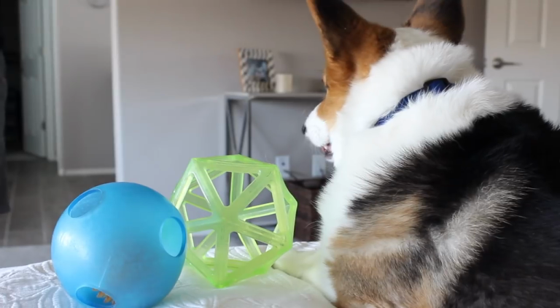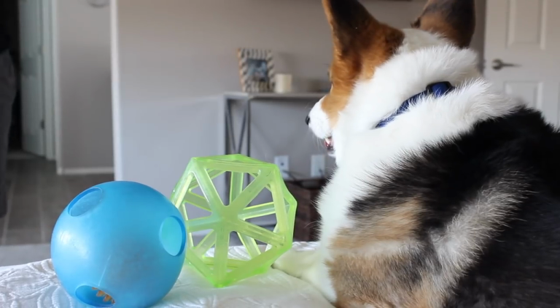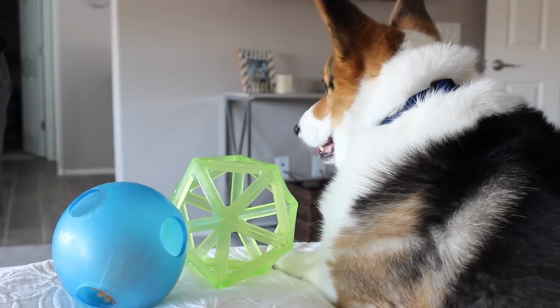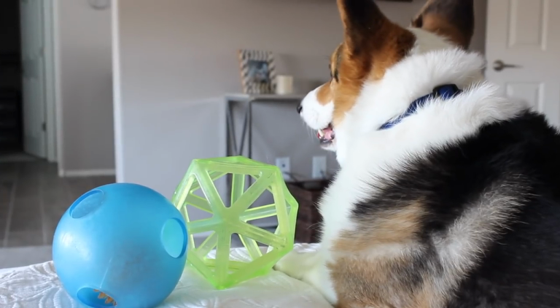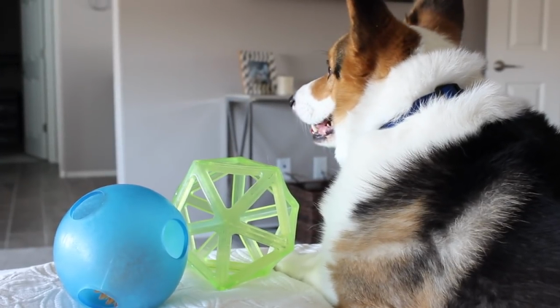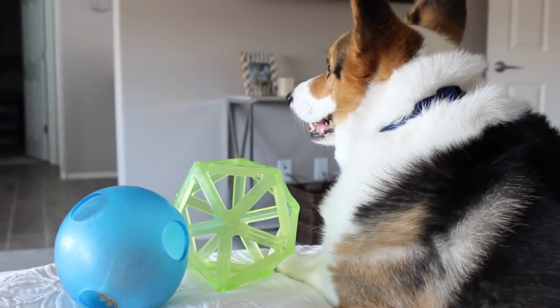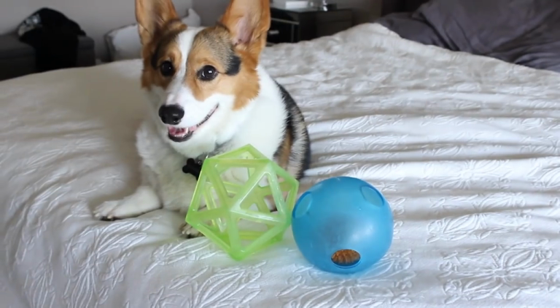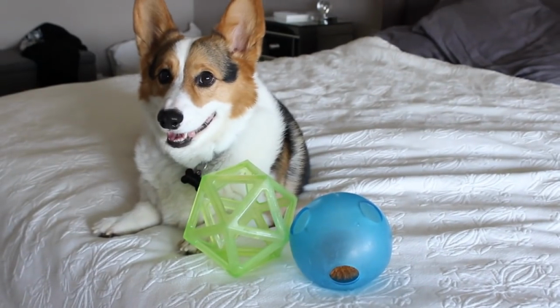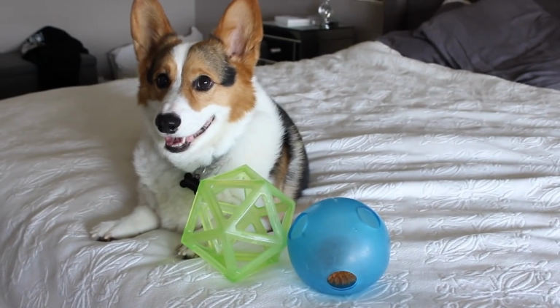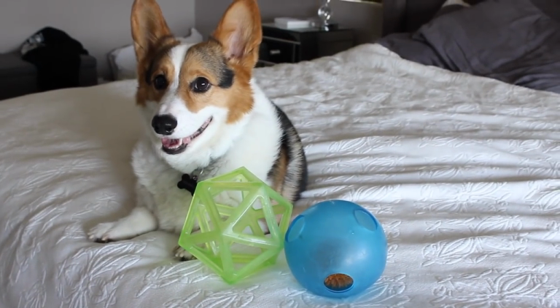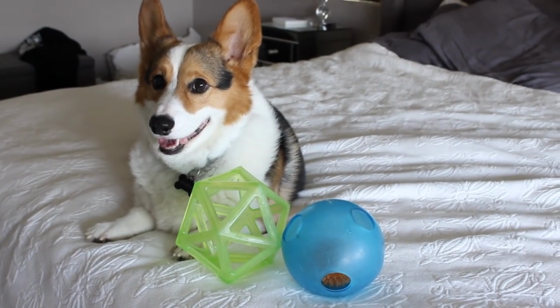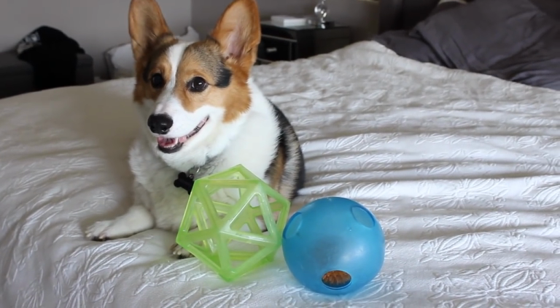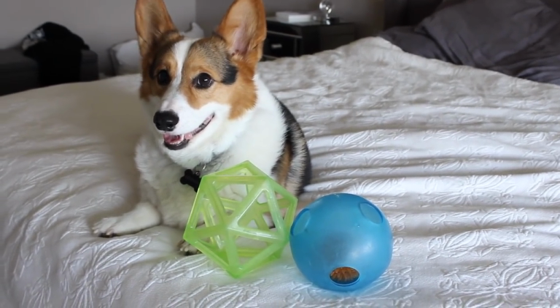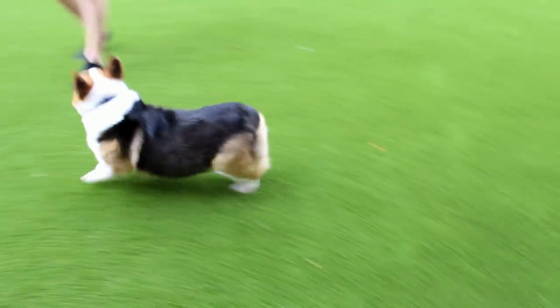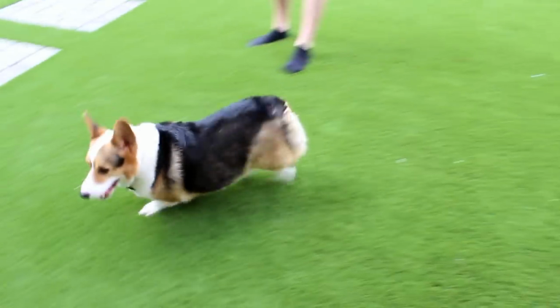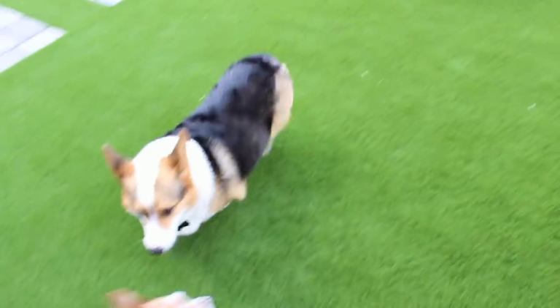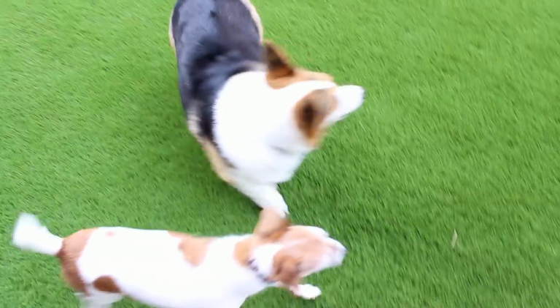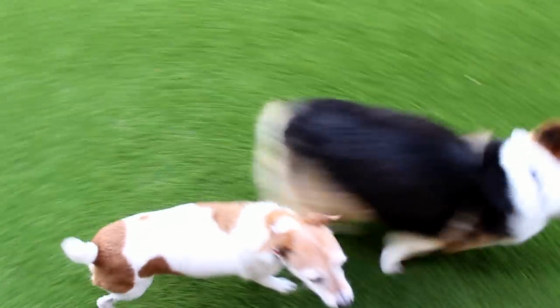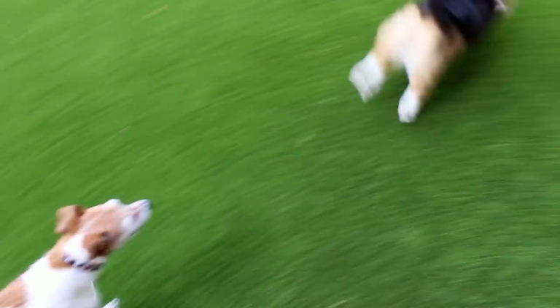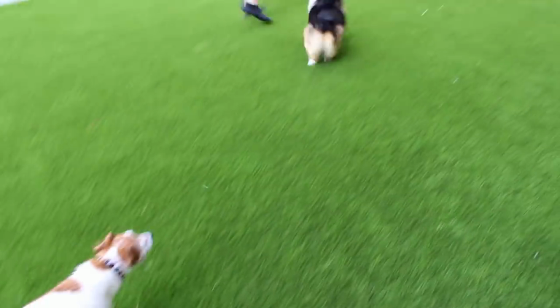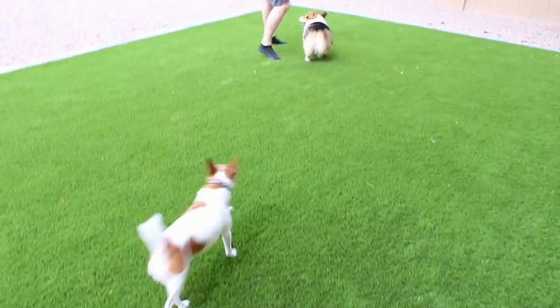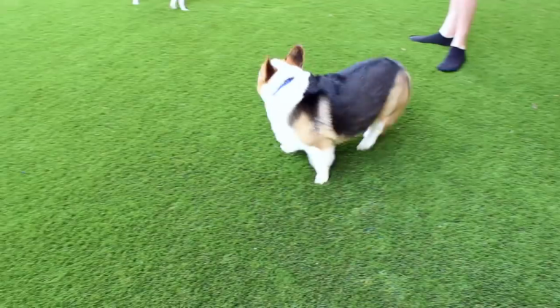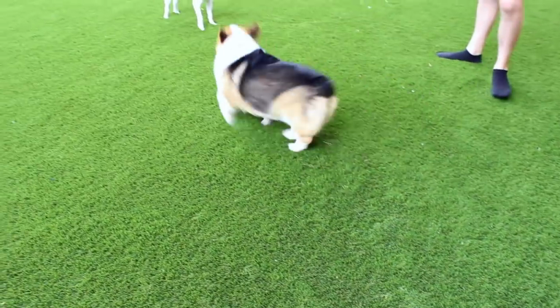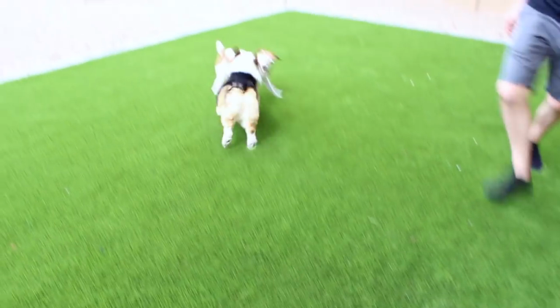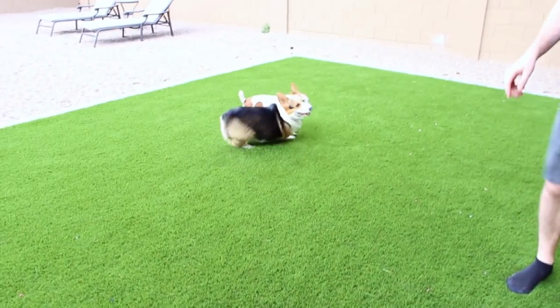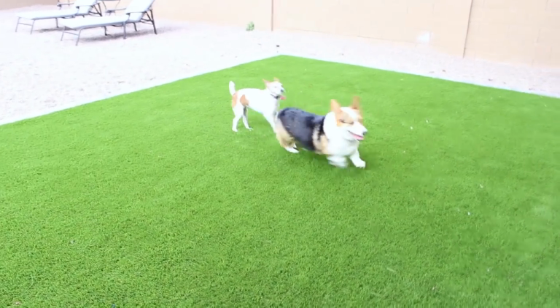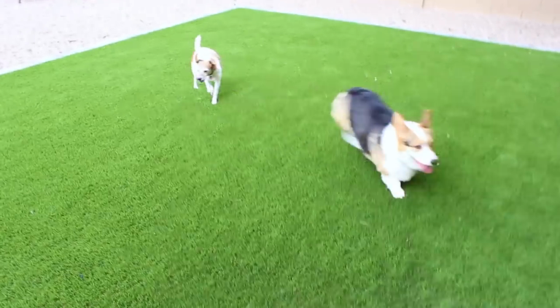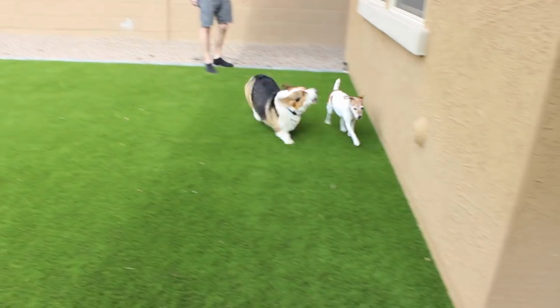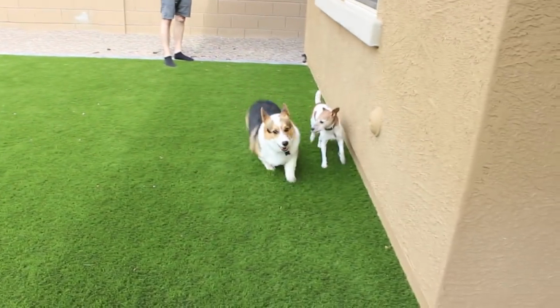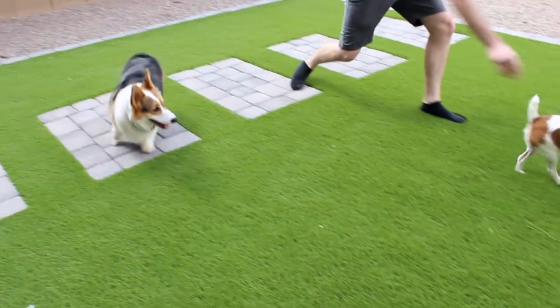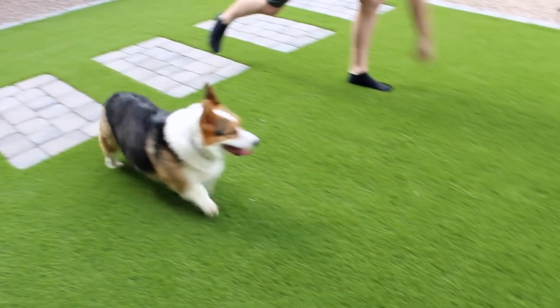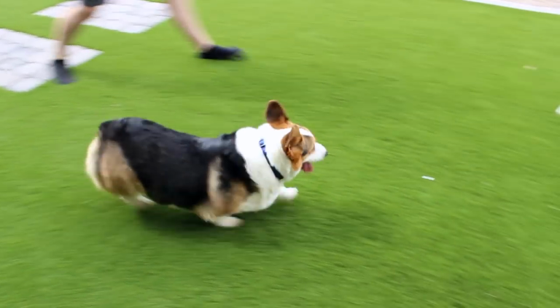Balls aren't really his thing — not his cup of tea — but he loves playing outside, running in the grass, and chasing after his sister, barking in her ear, bullying her.